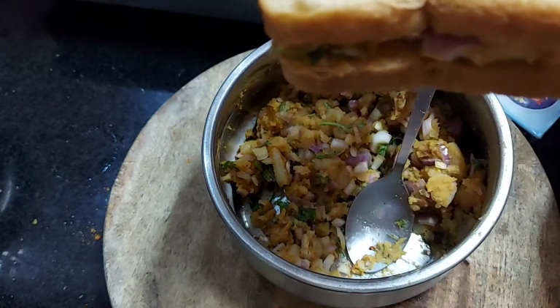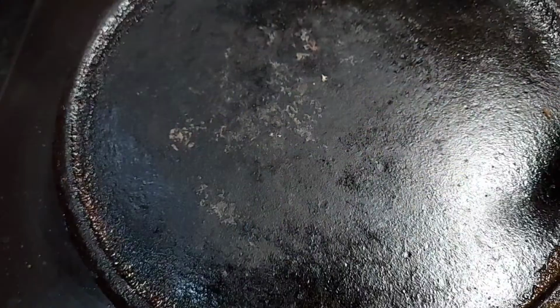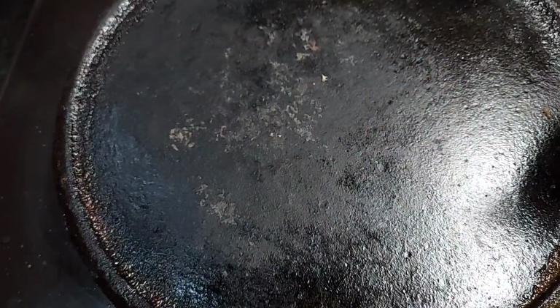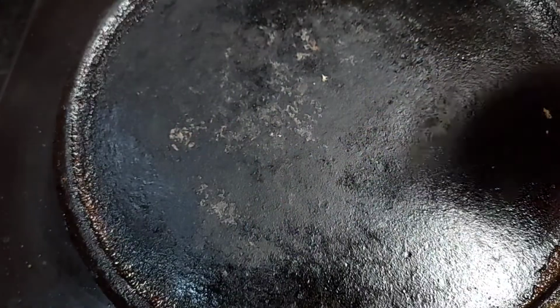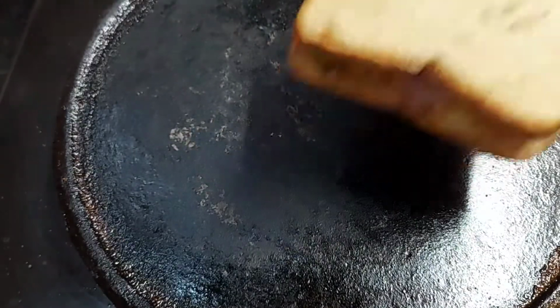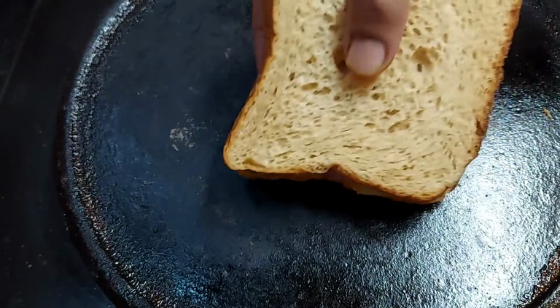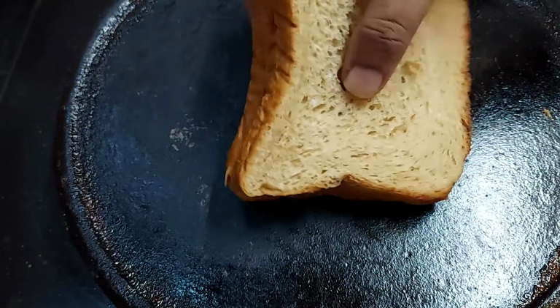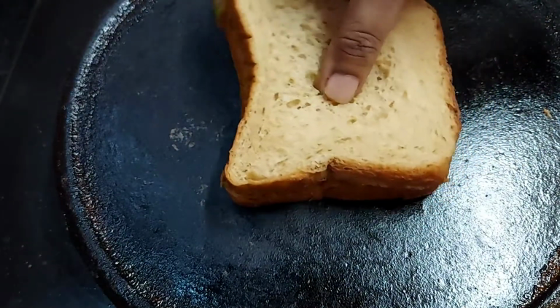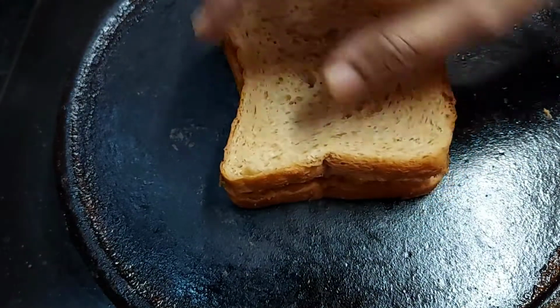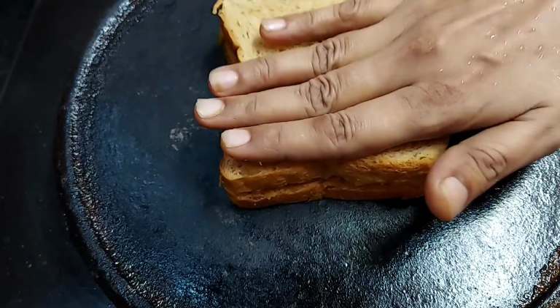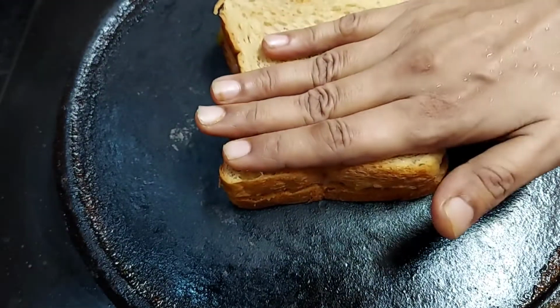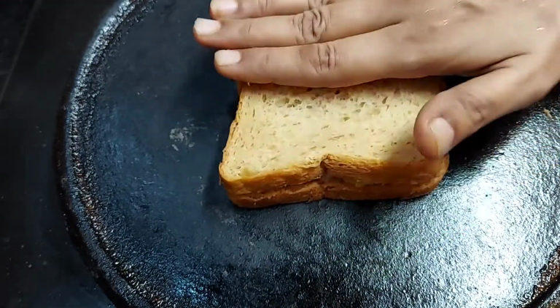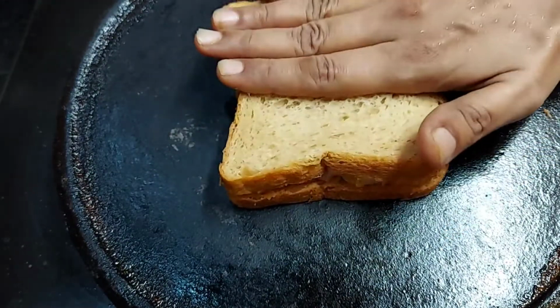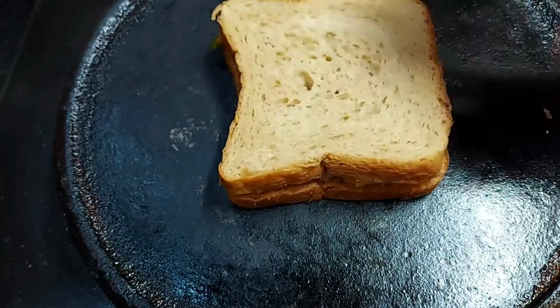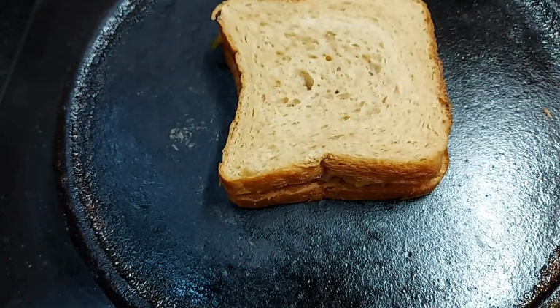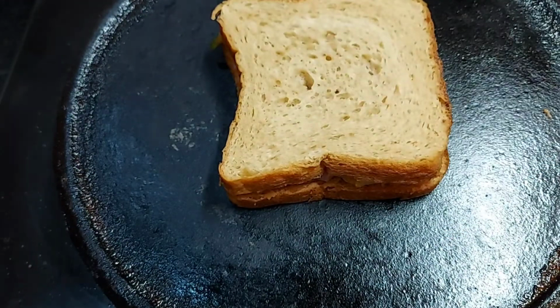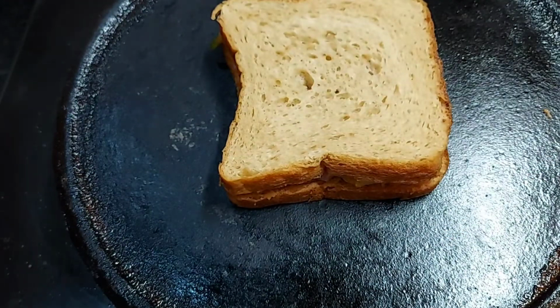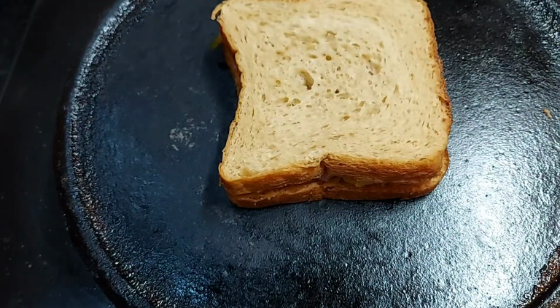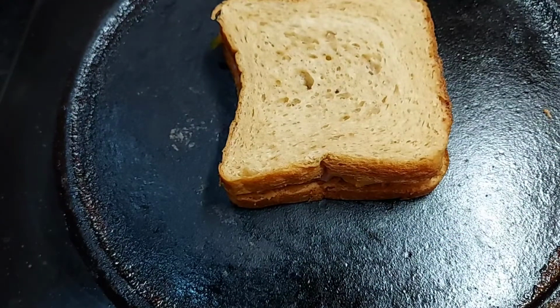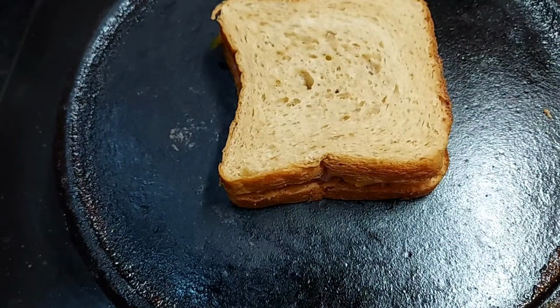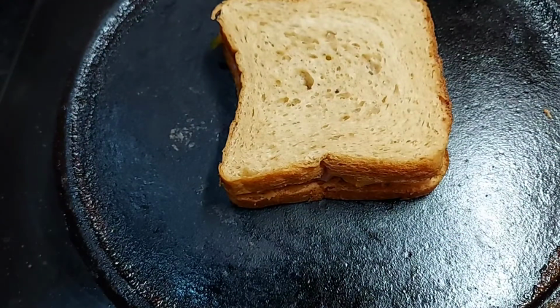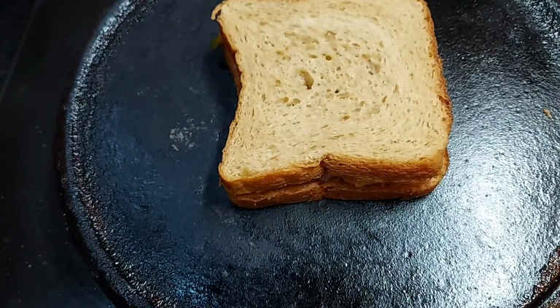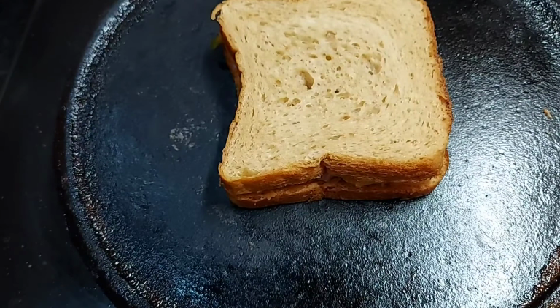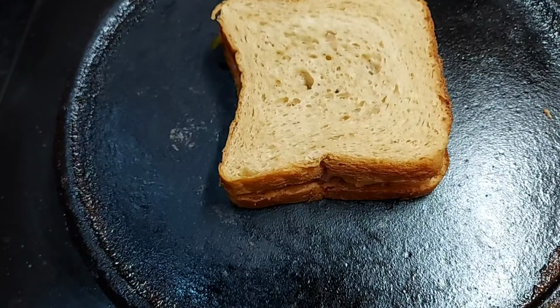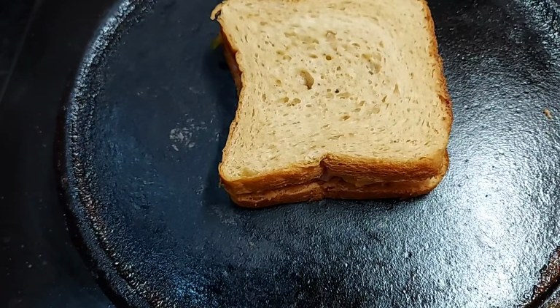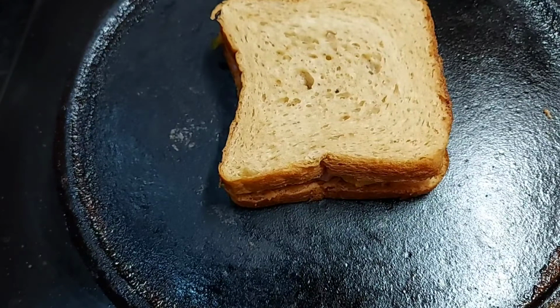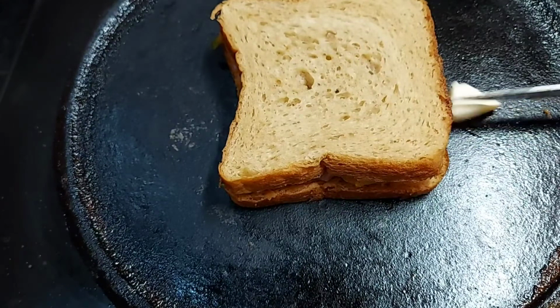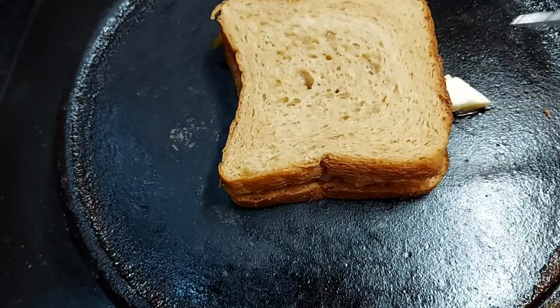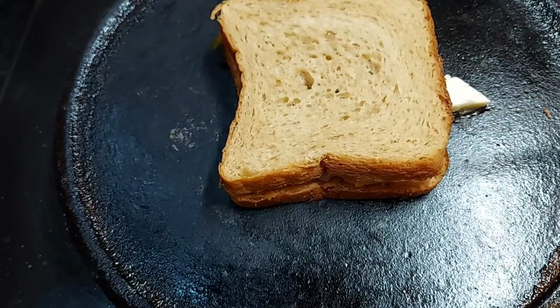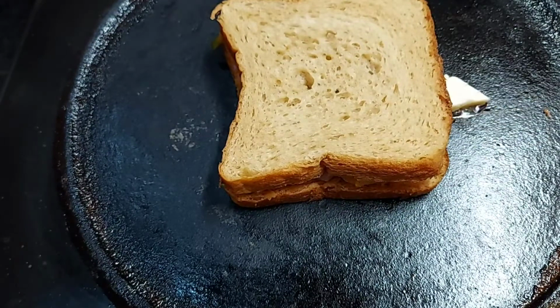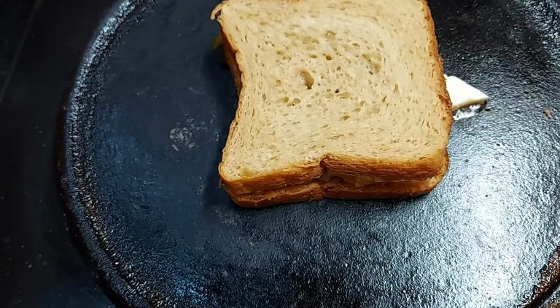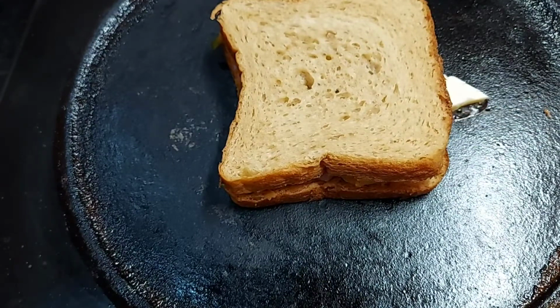Now we will add a toast. Add a little butter and toast.